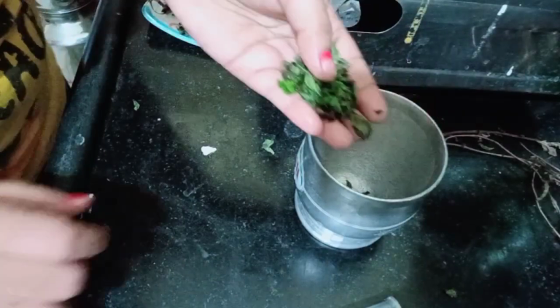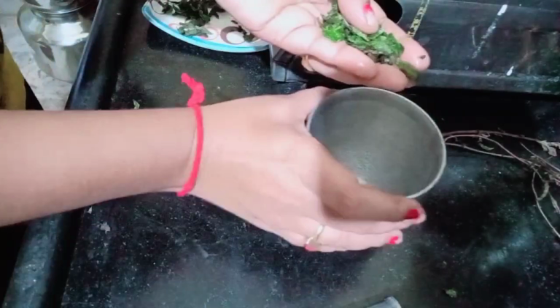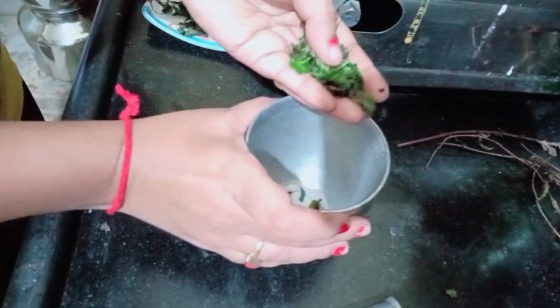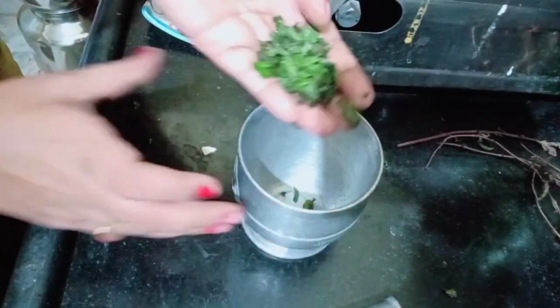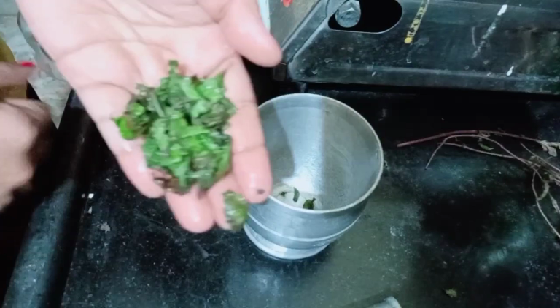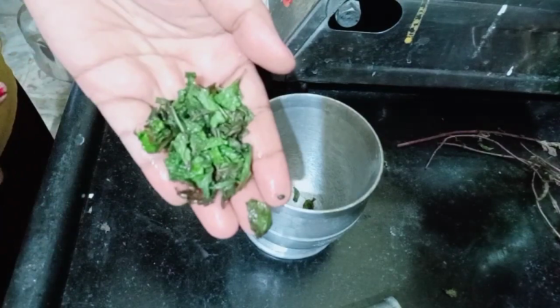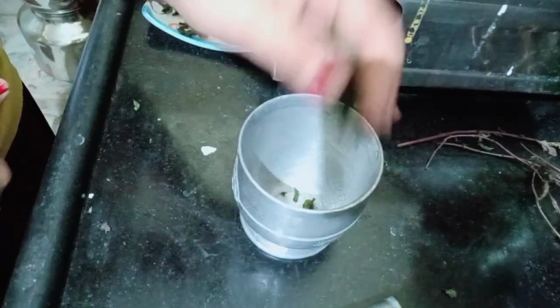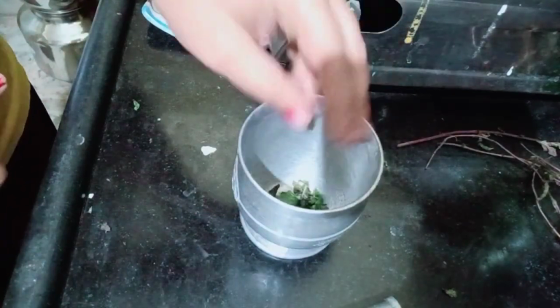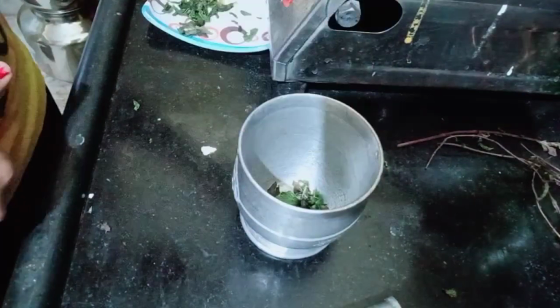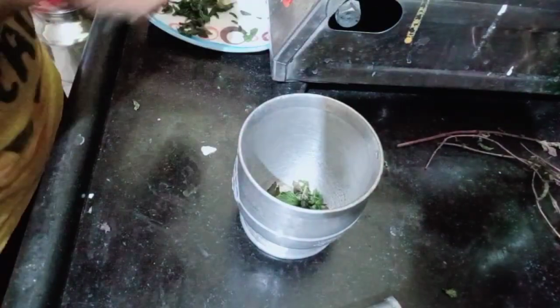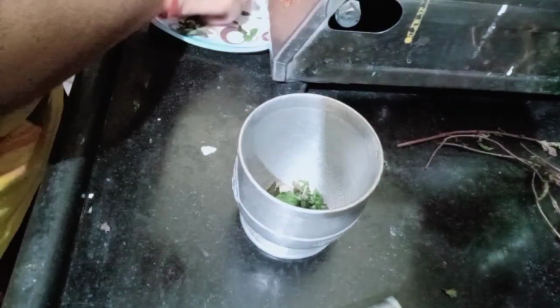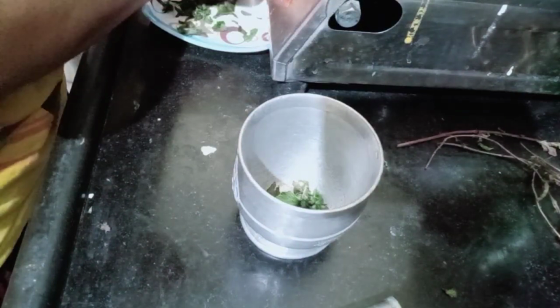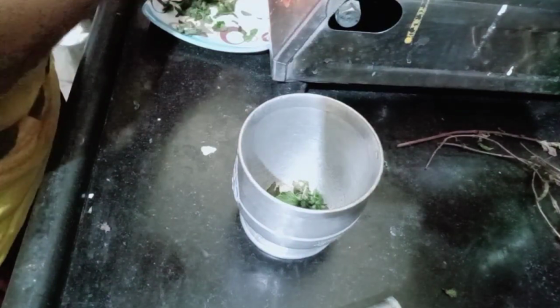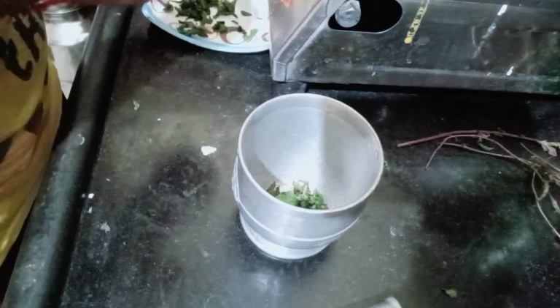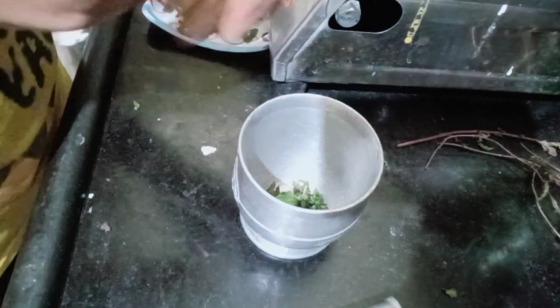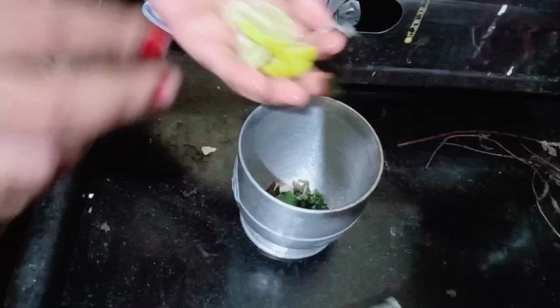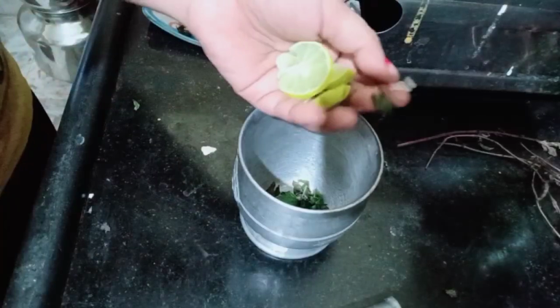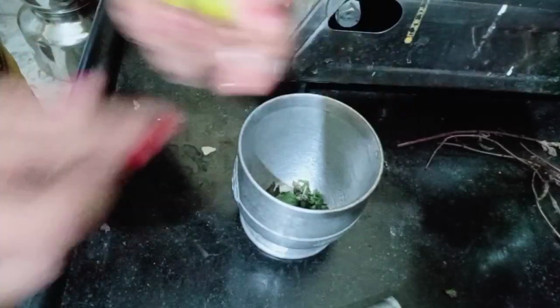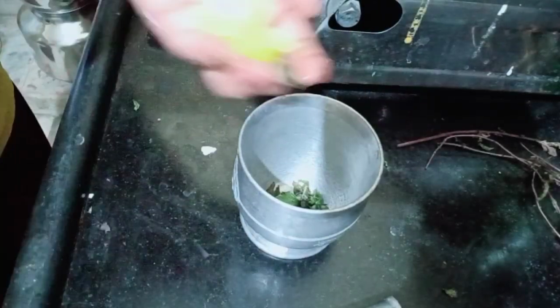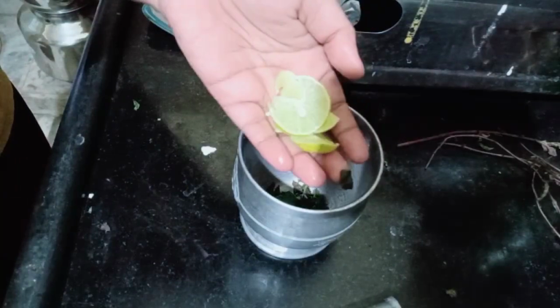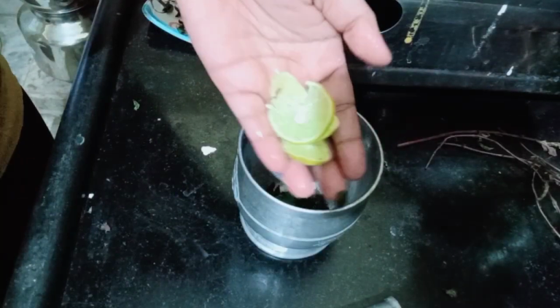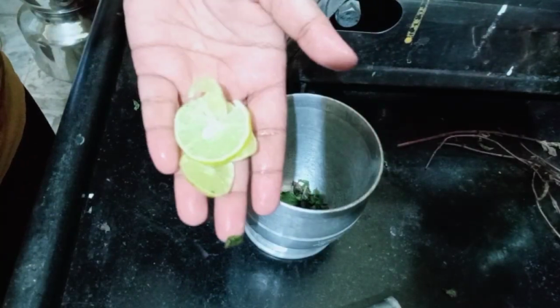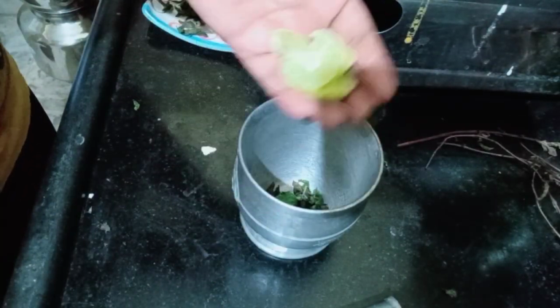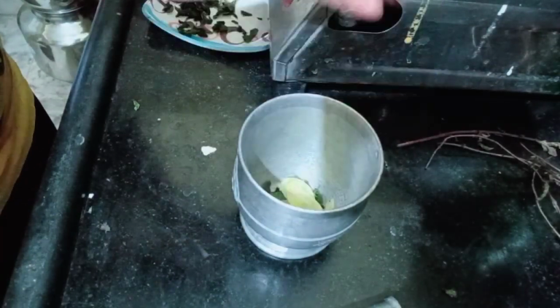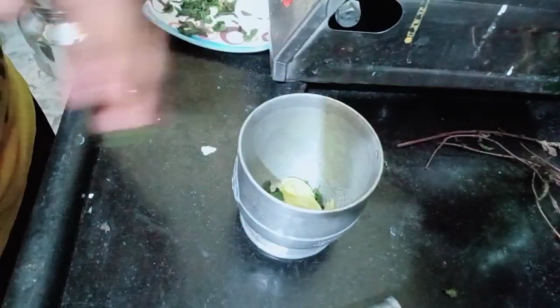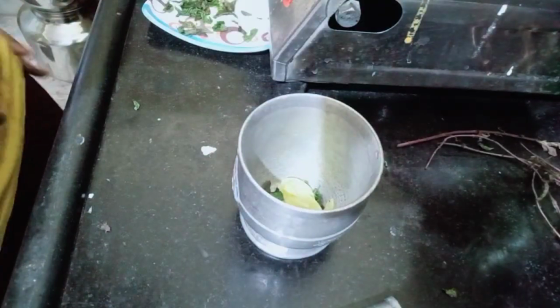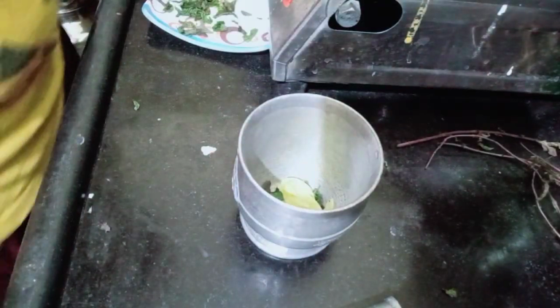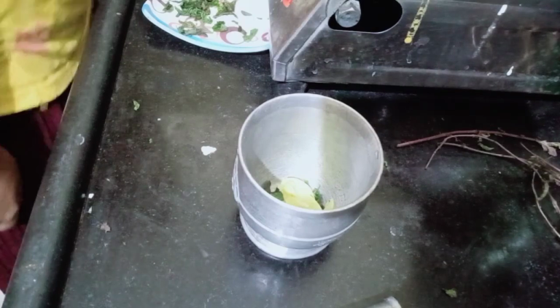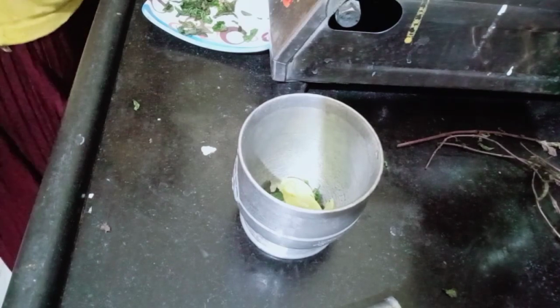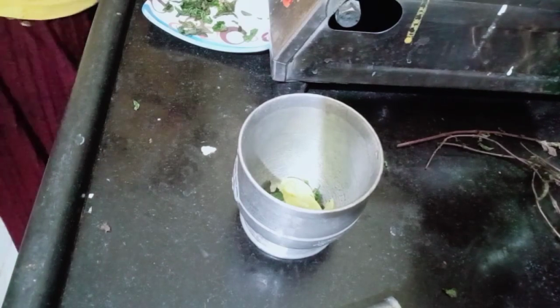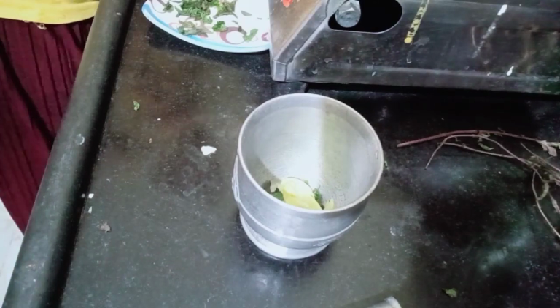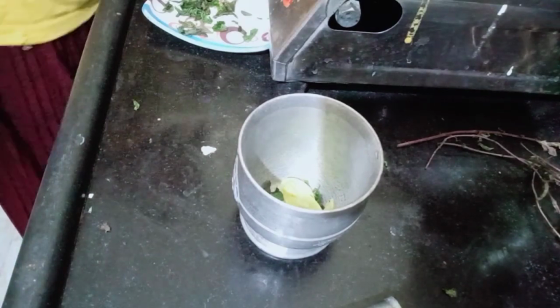First, I have a little bit of a crush on the leaves. I have a roll of leaves. Next, I have lemon pieces. I have a little bit of juice.